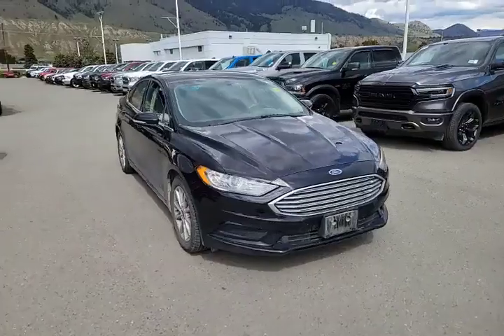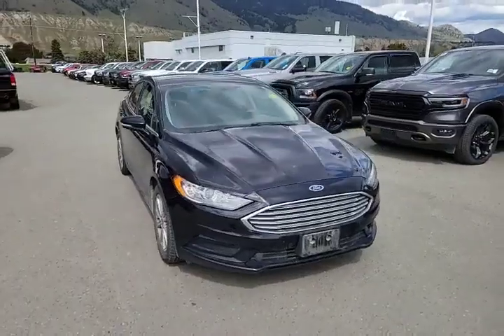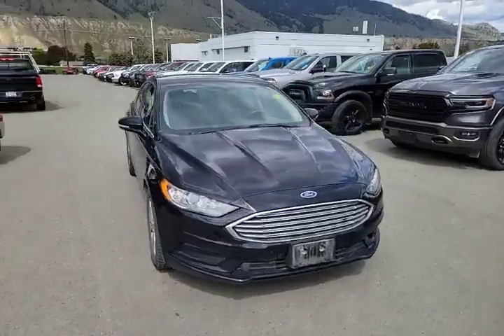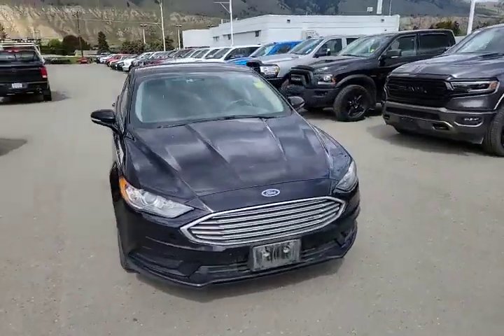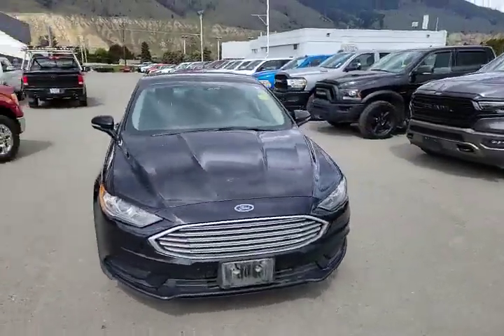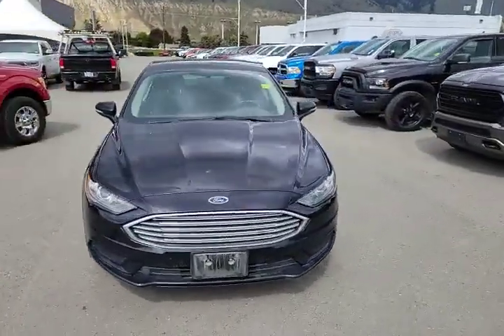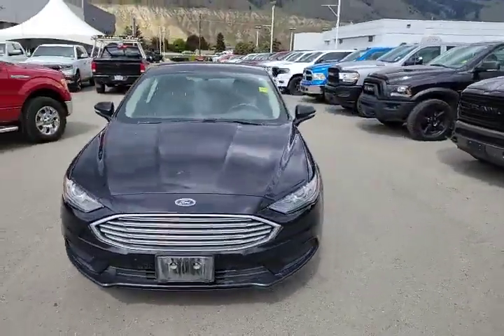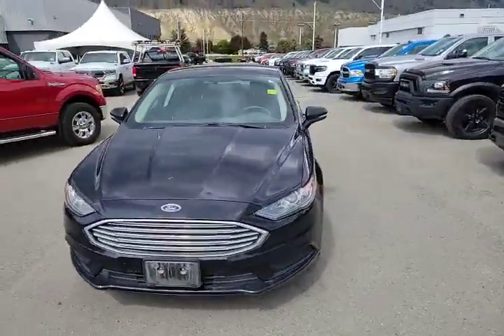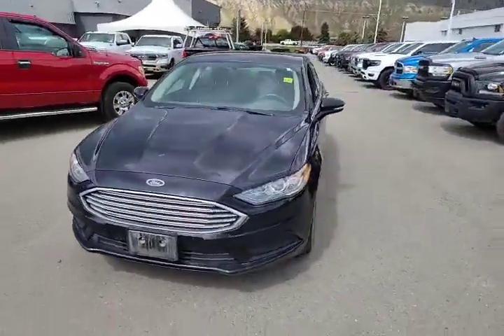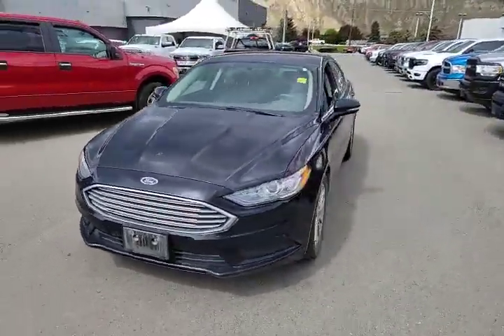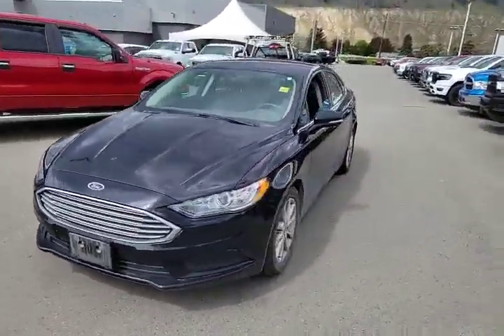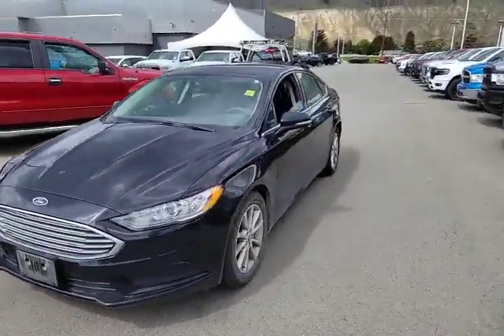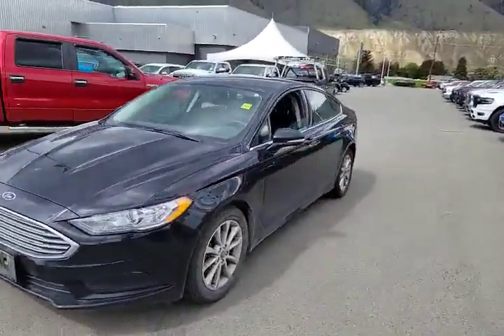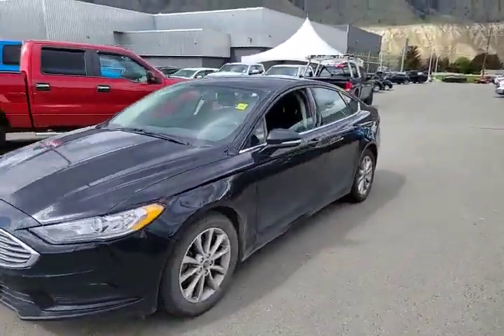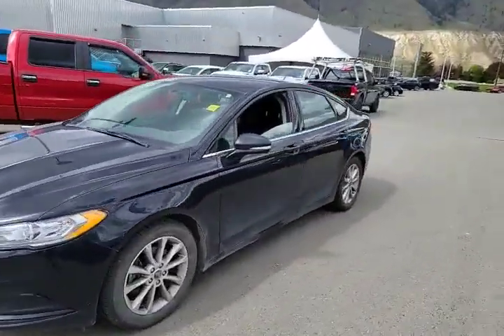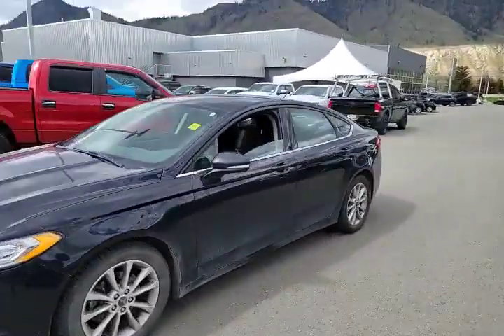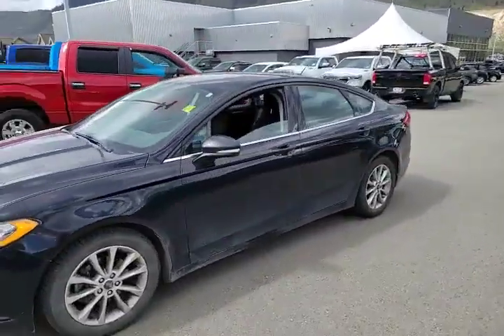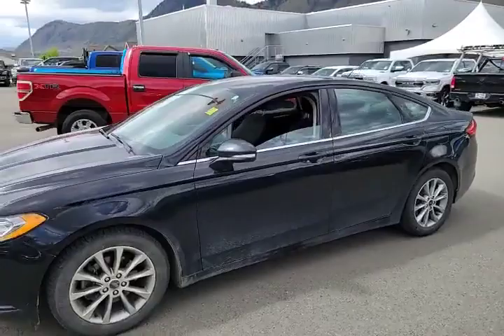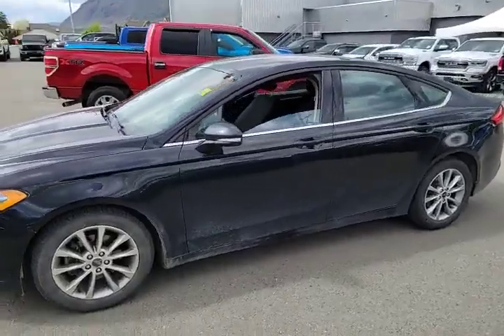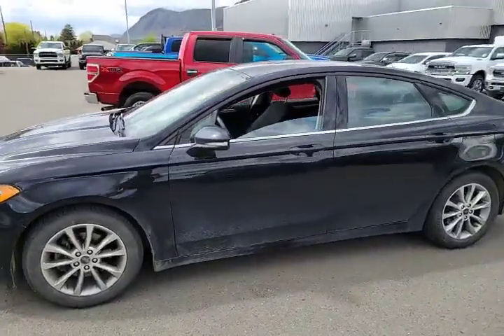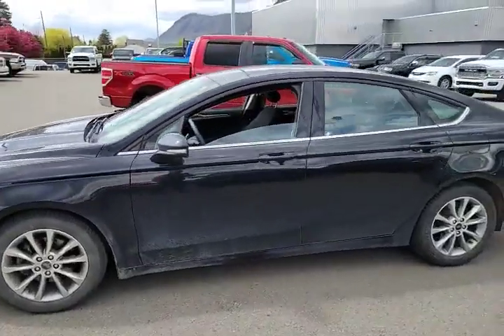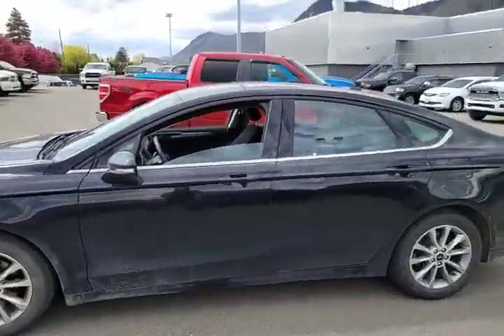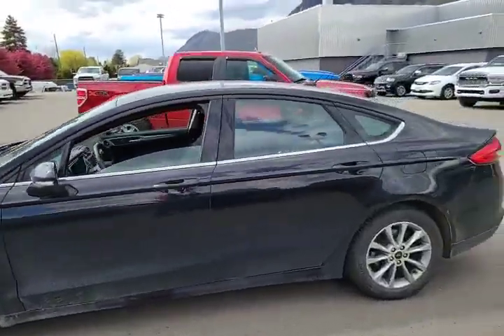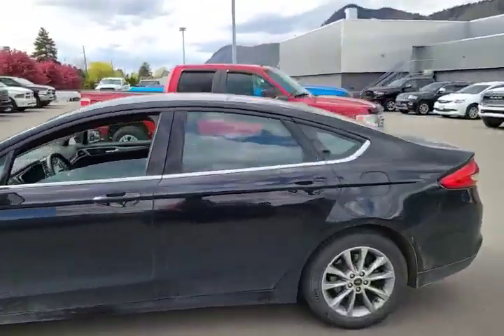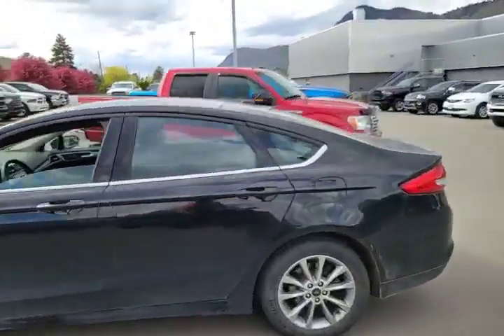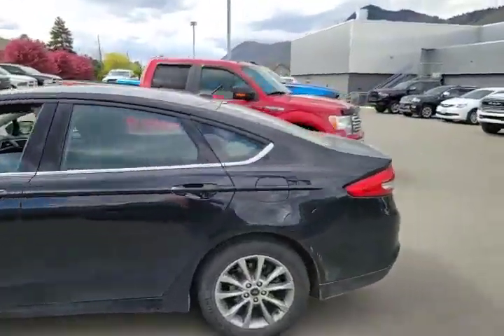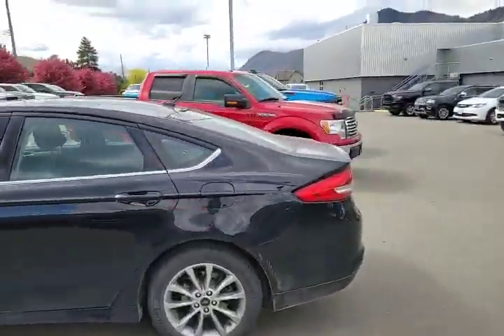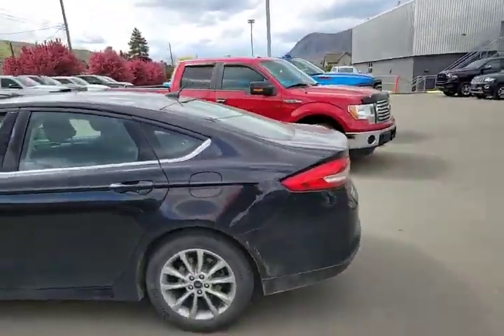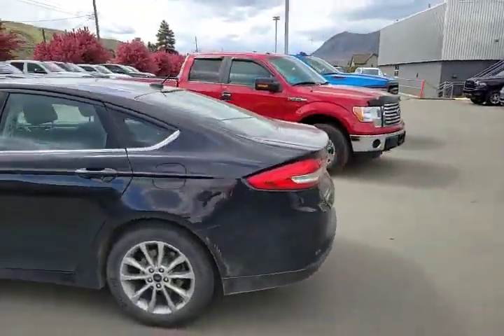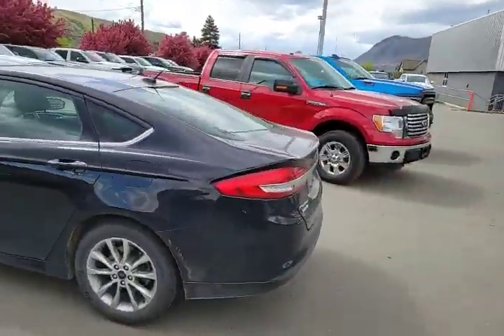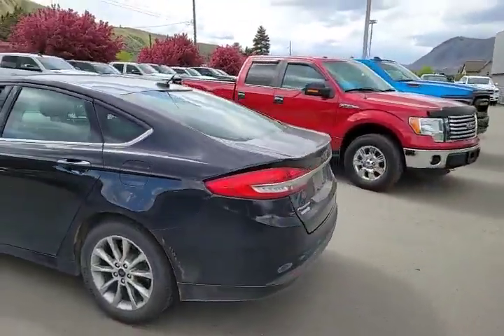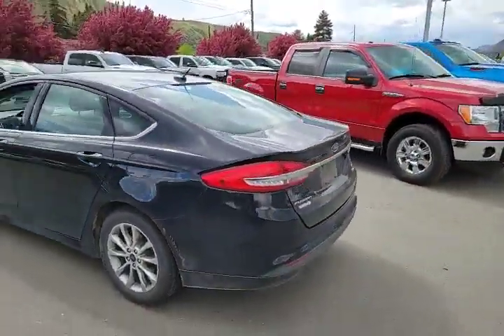Hello everybody, this is Rivershore Chrysler. Today we are just taking a quick little boo around this 2017 Ford Fusion SE.